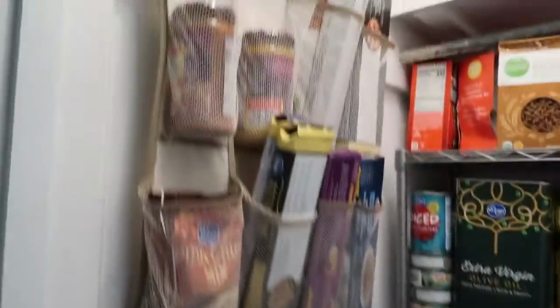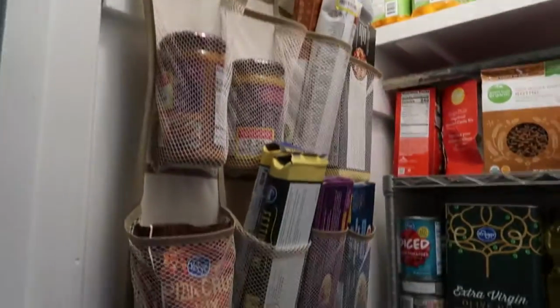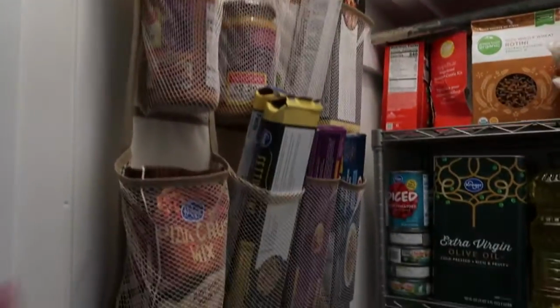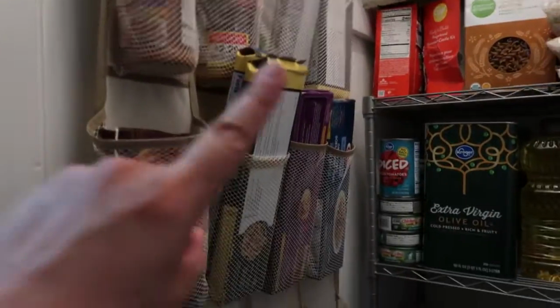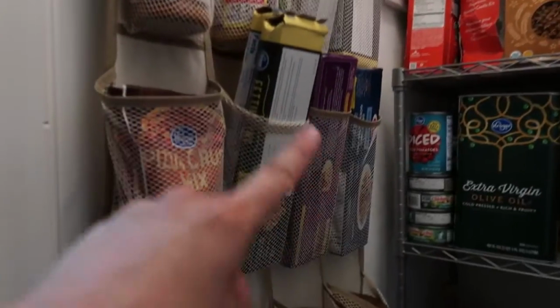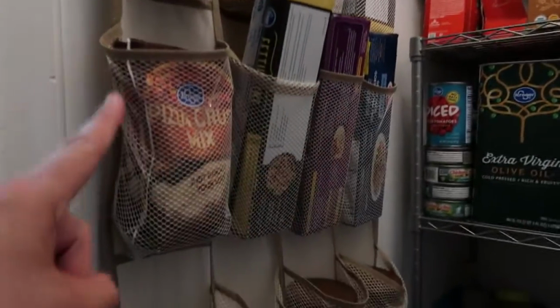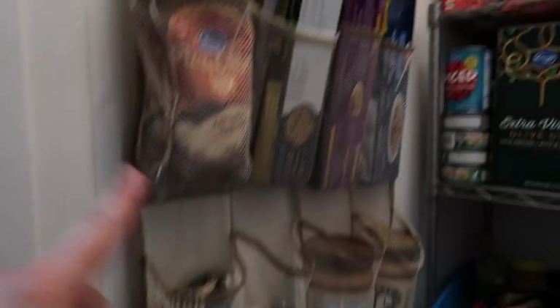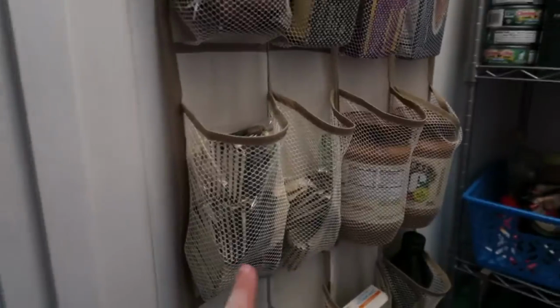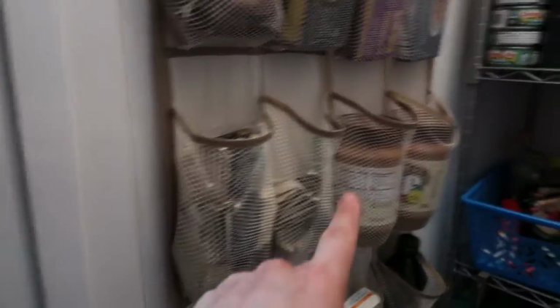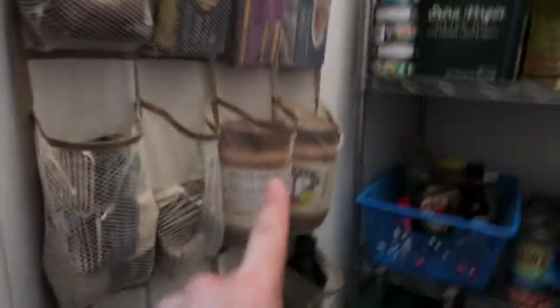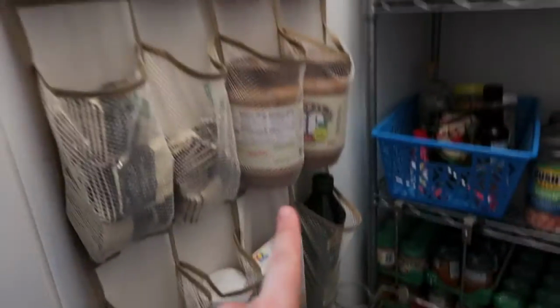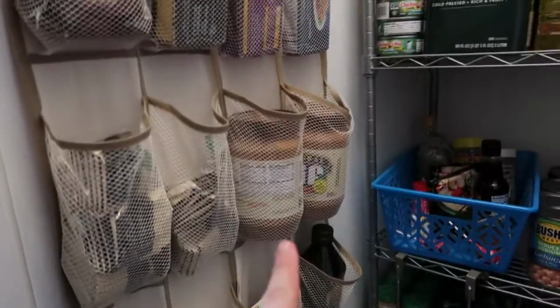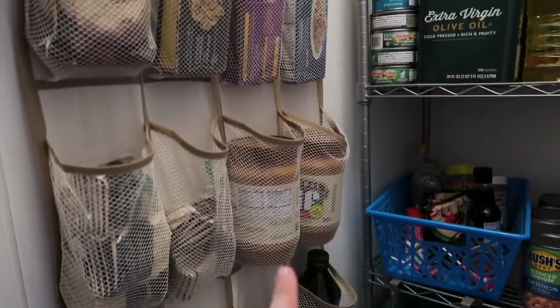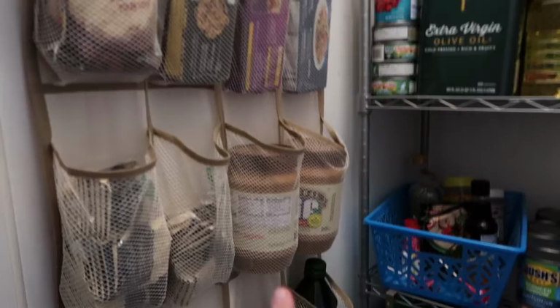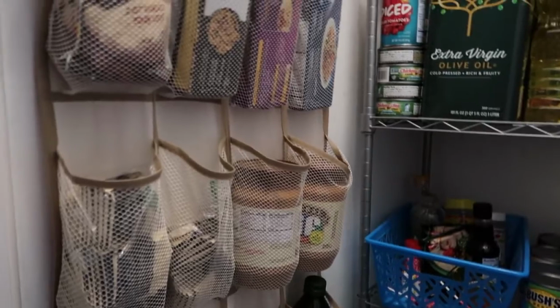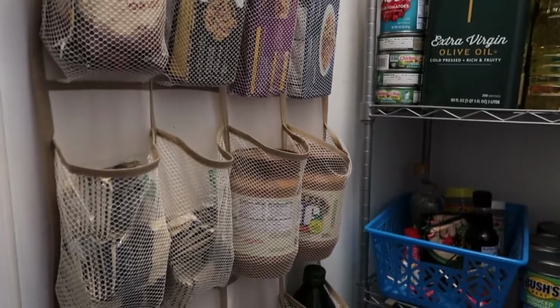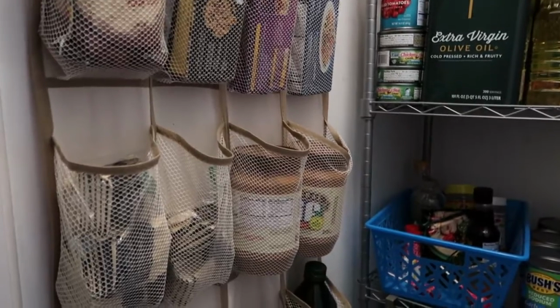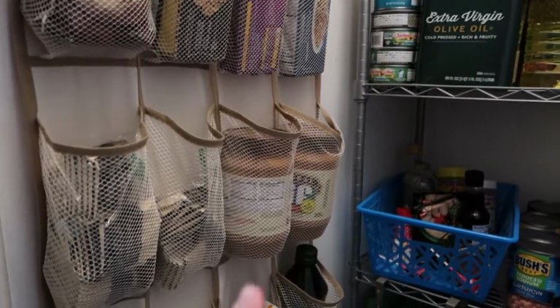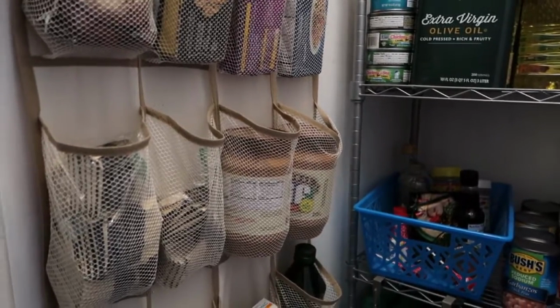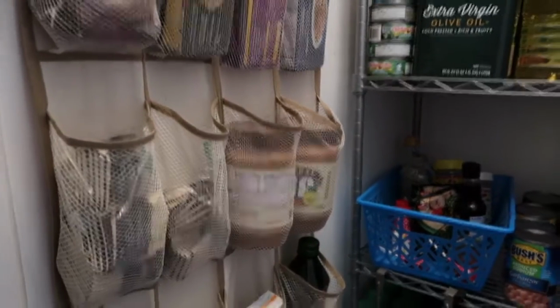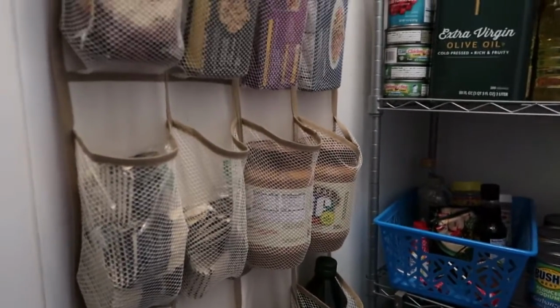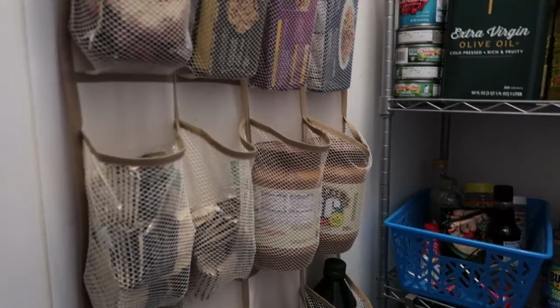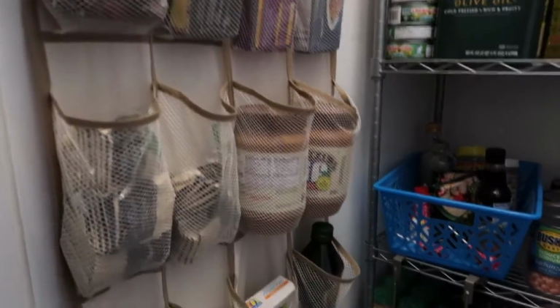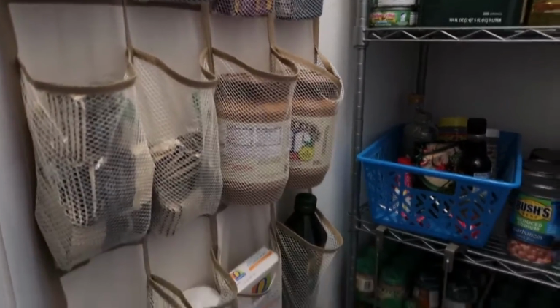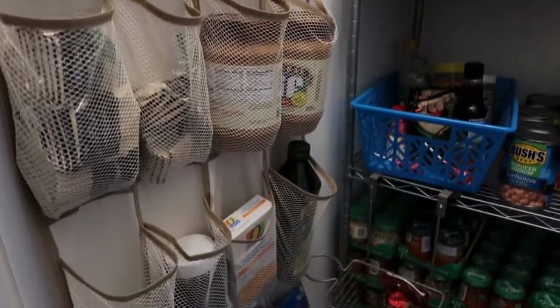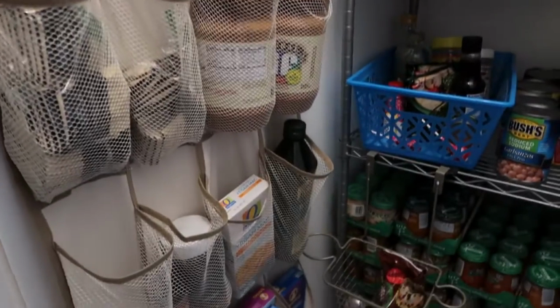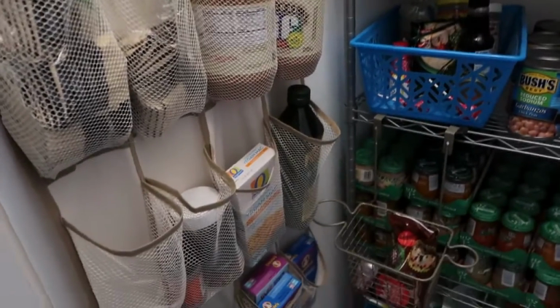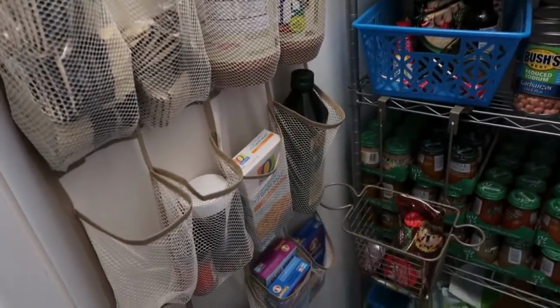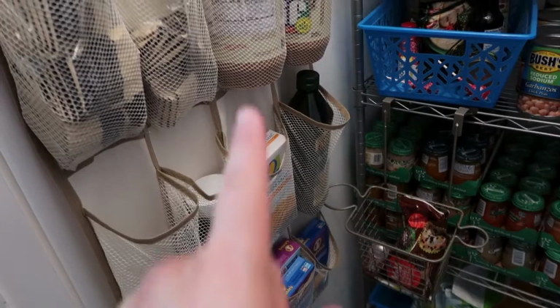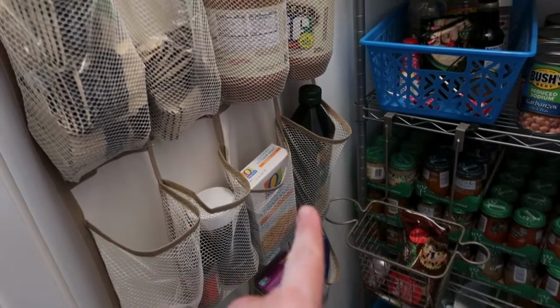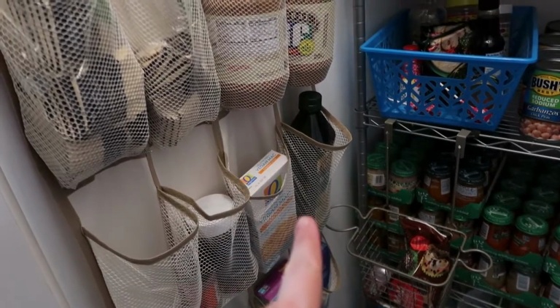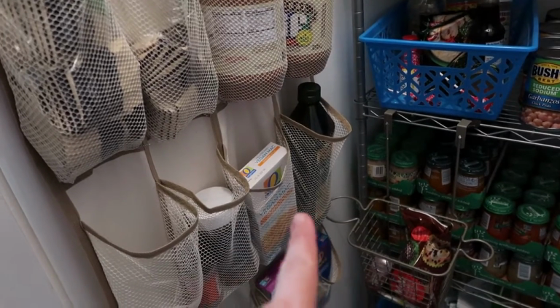I like putting it all together so I know exactly what I have. So: pasta, pizza crust, tea, extra peanut butter — we like this kind the best because it tastes the best — and then more olive oil.